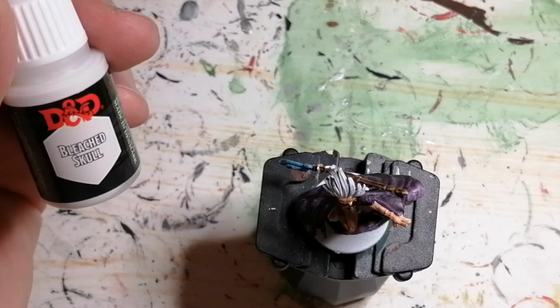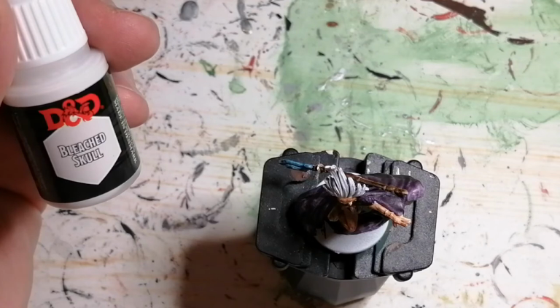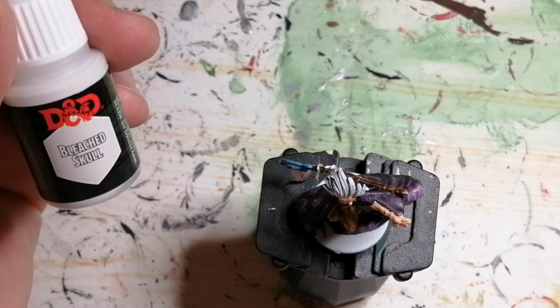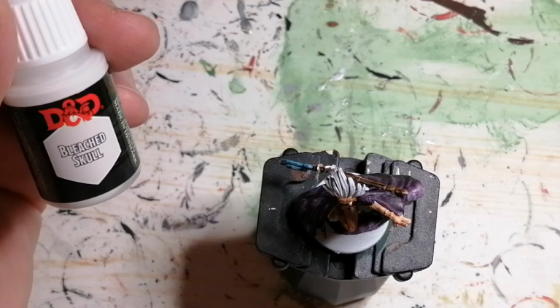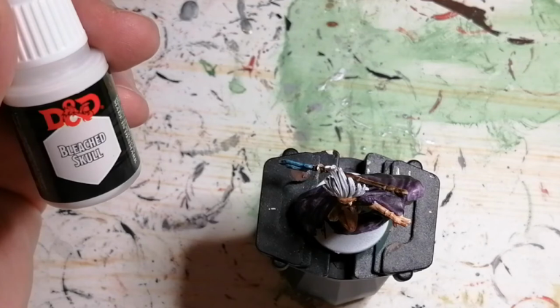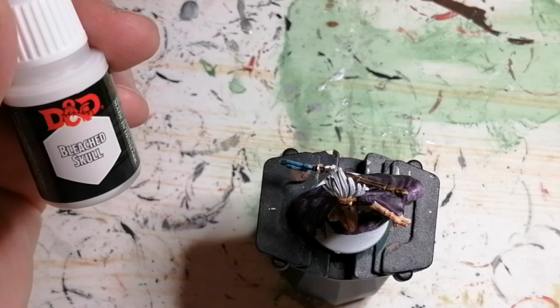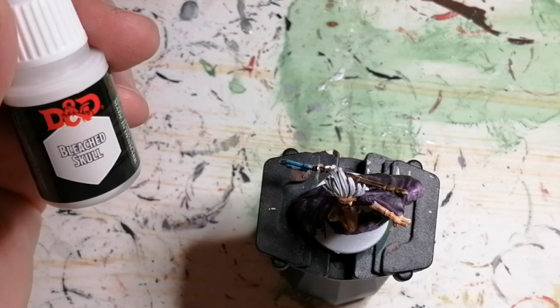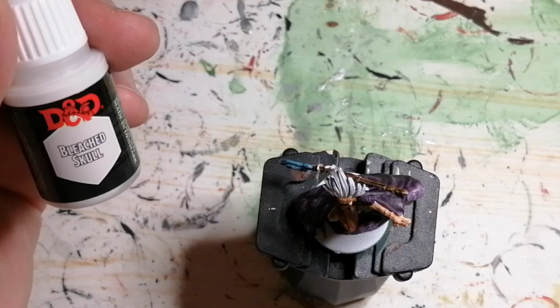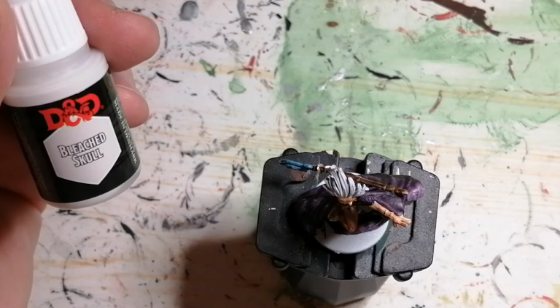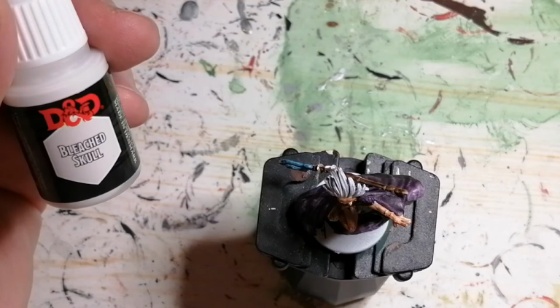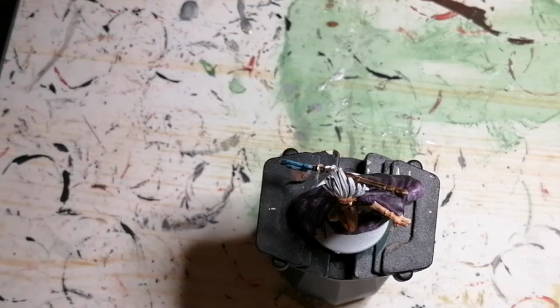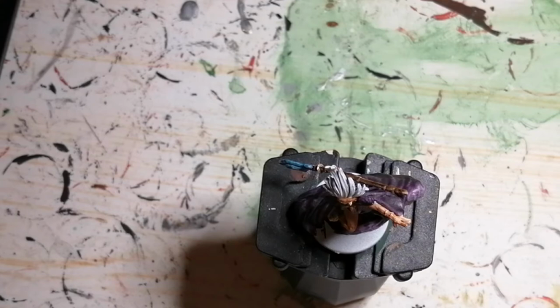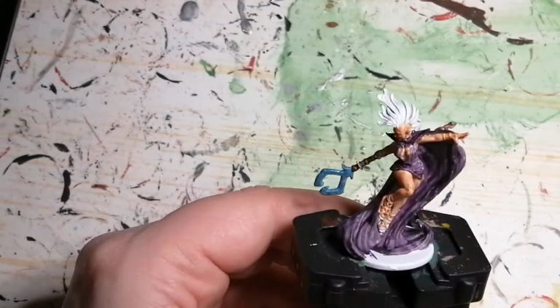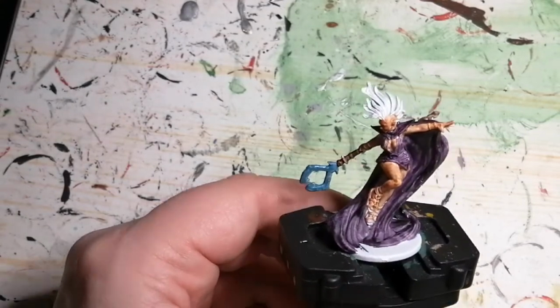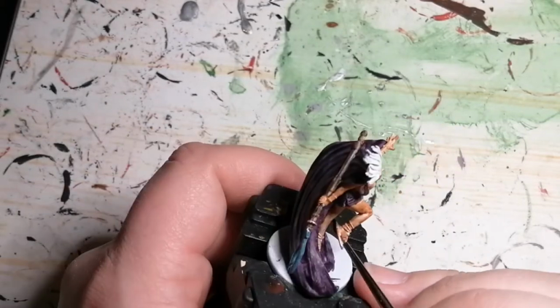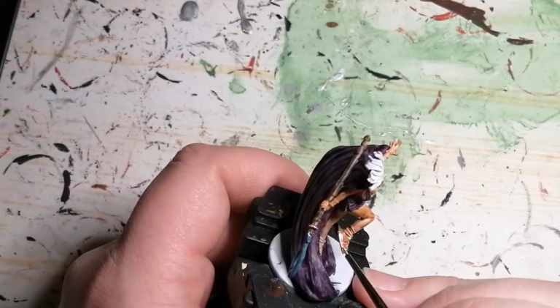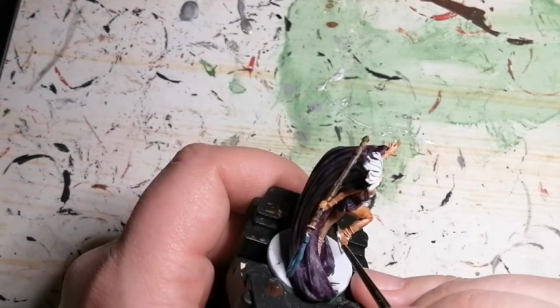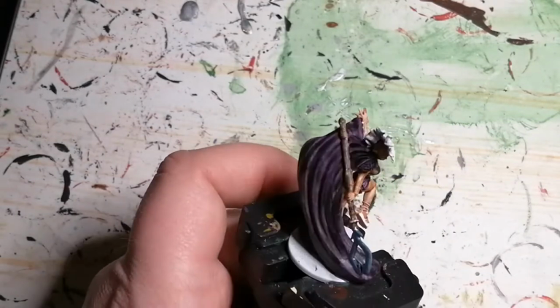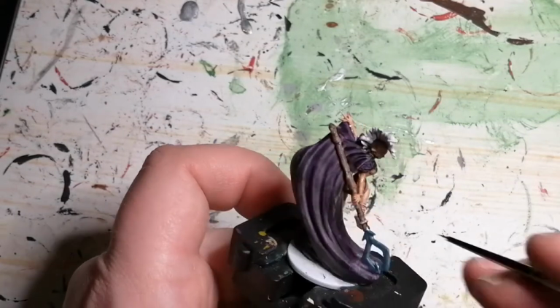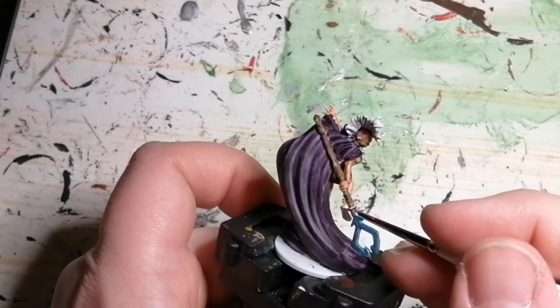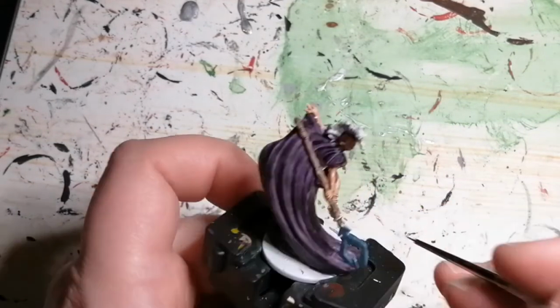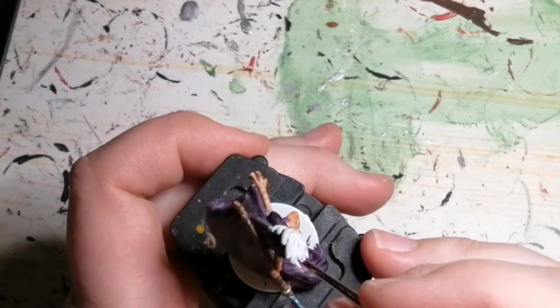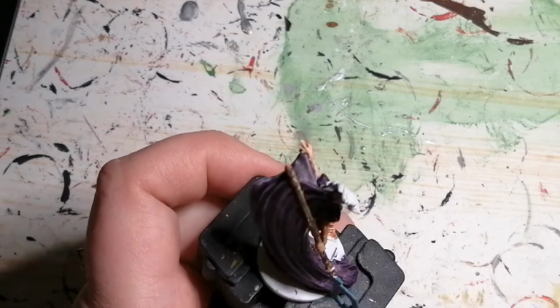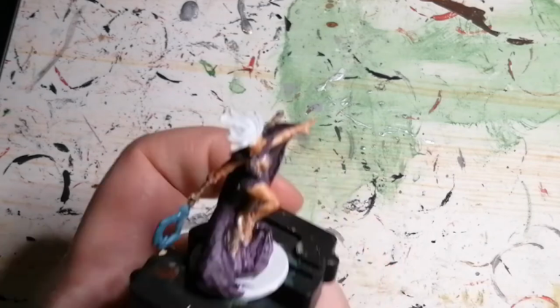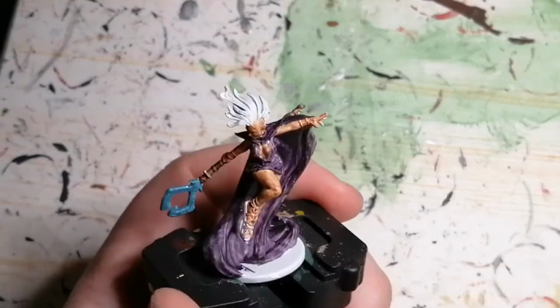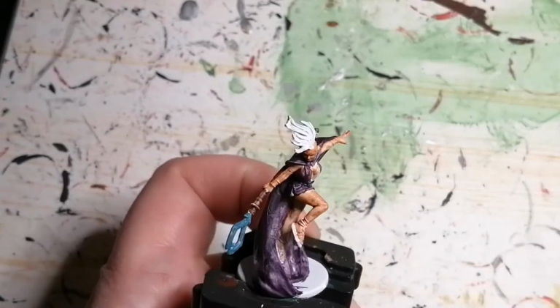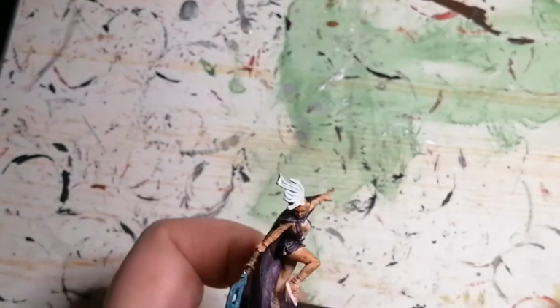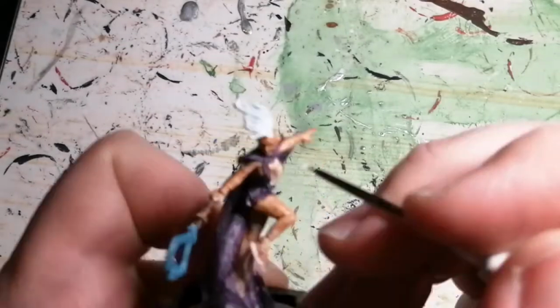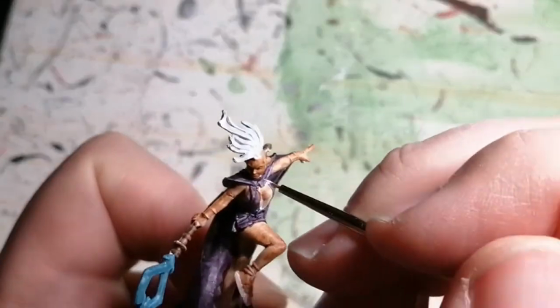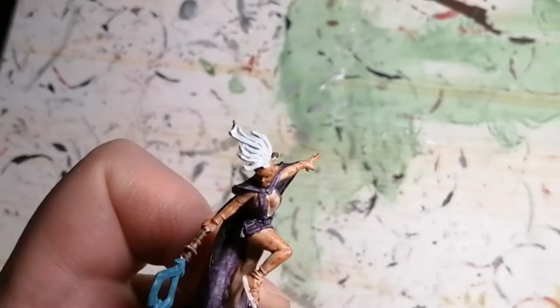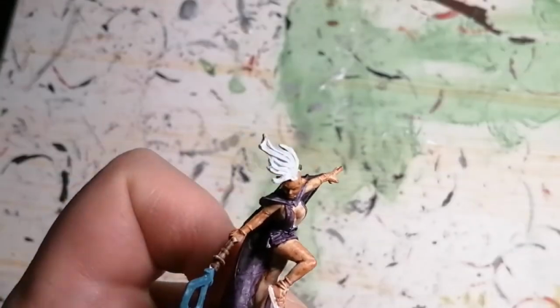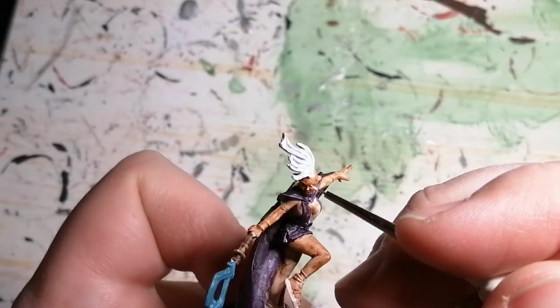Then I'm going to use some D&D's Marvelous Pigments paints, Bleached Skull, and this will be for her eyebrows, her sandals and the straps, and I think her eyes a little bit too if I'm not mistaken.